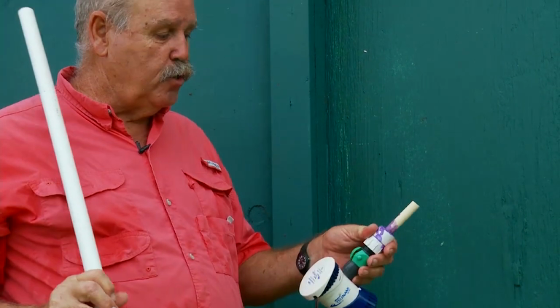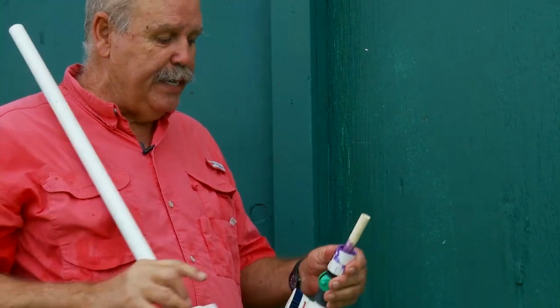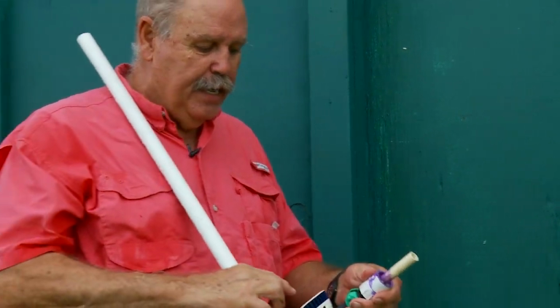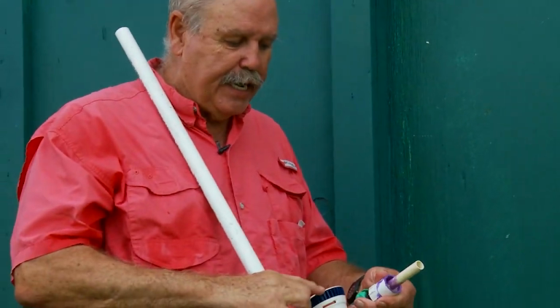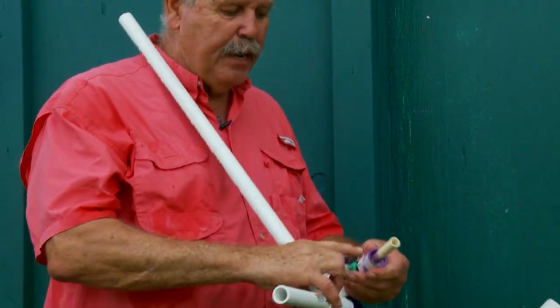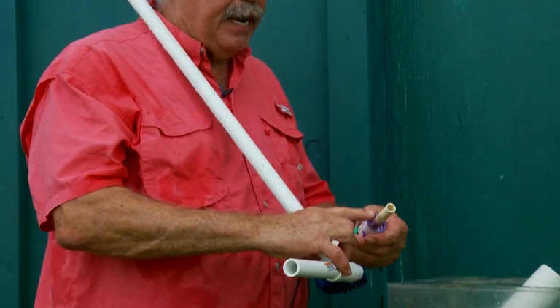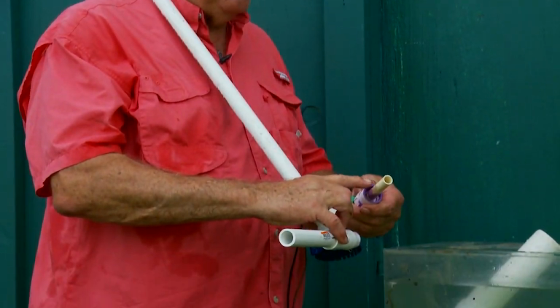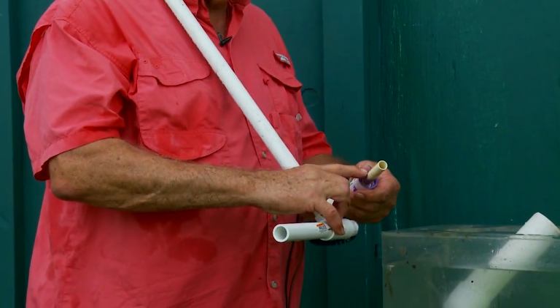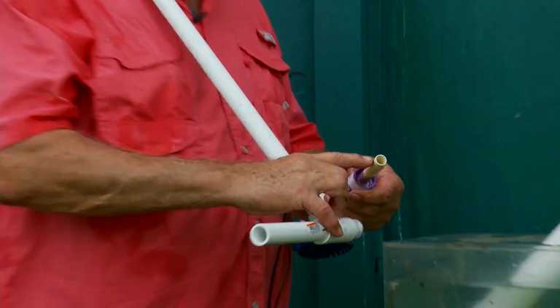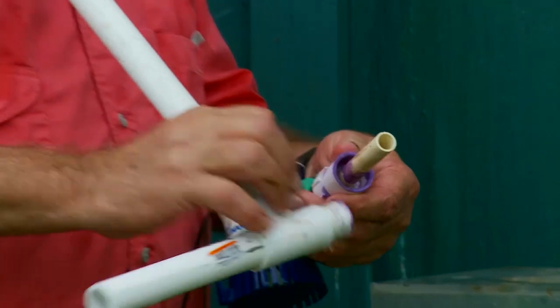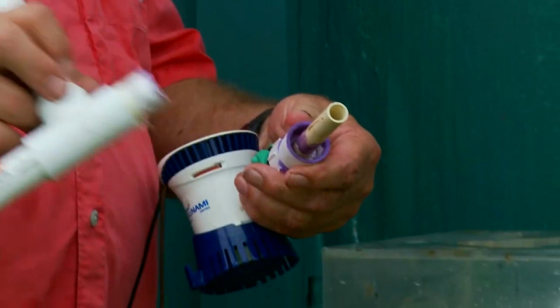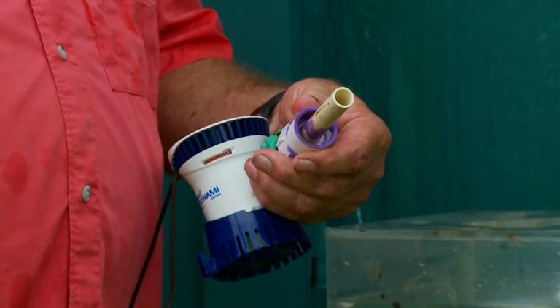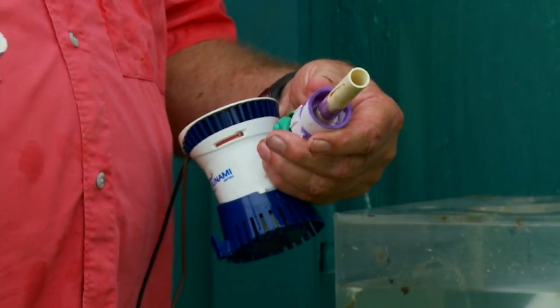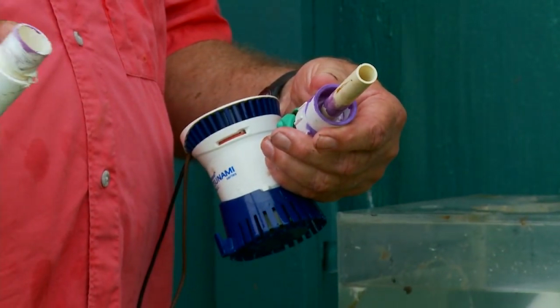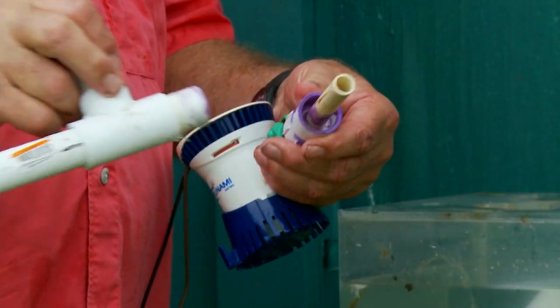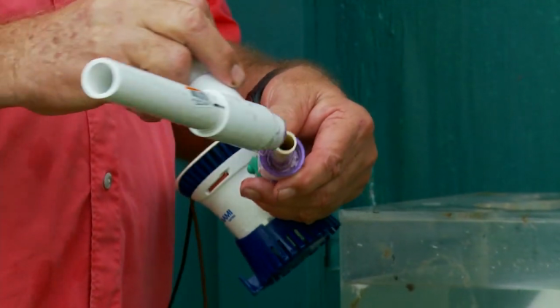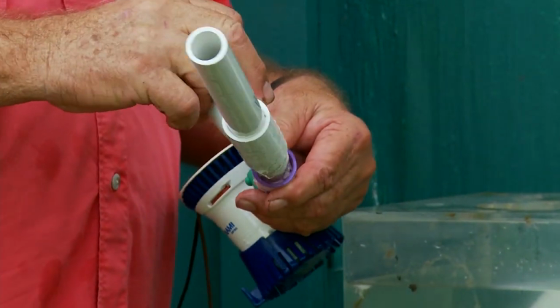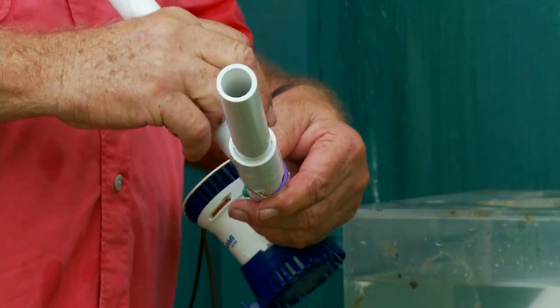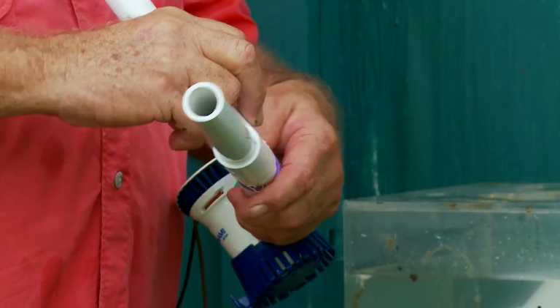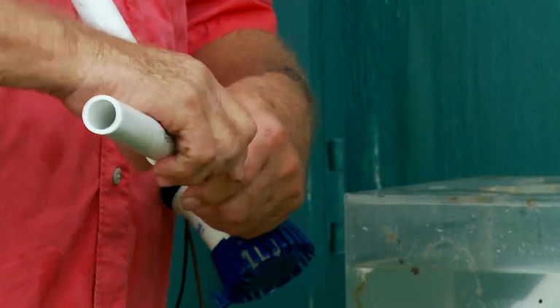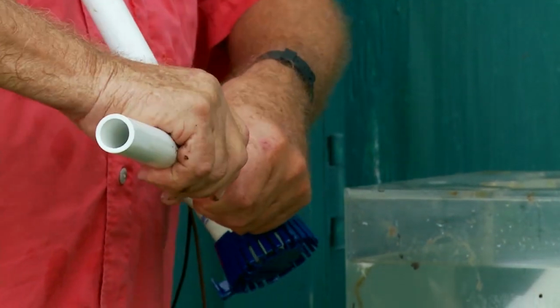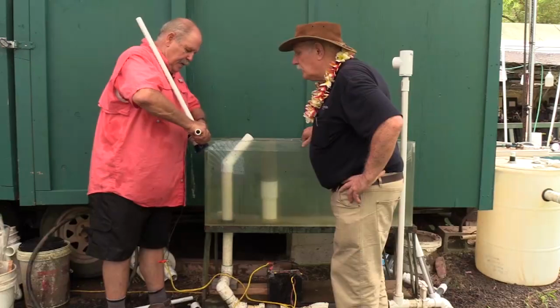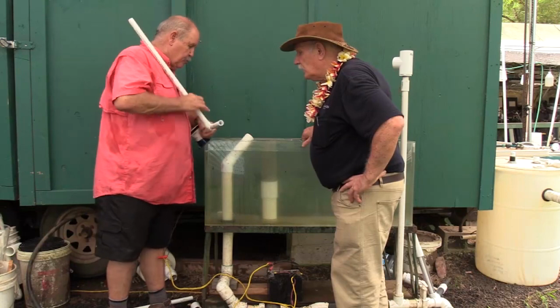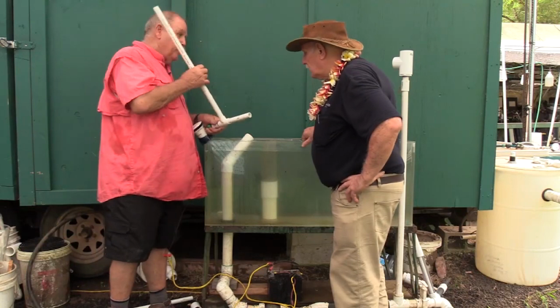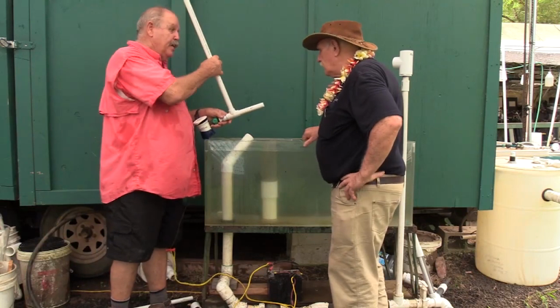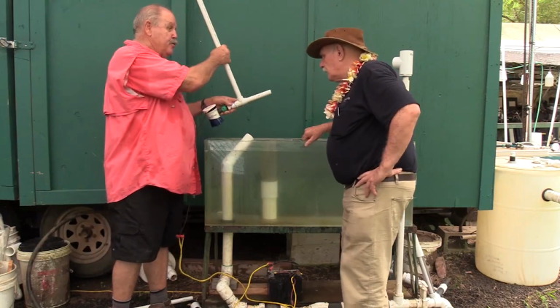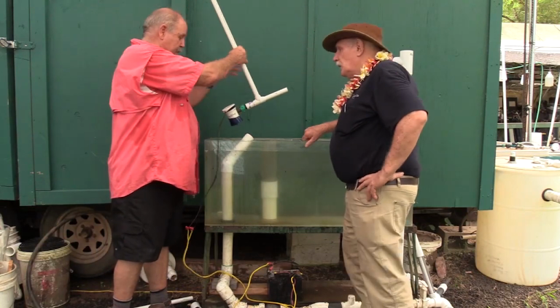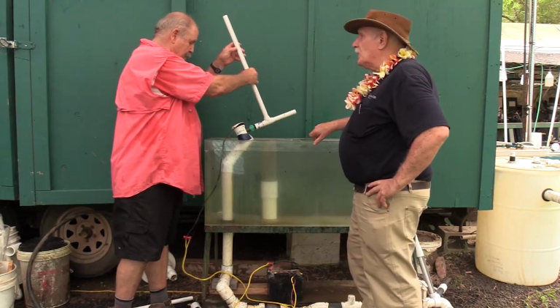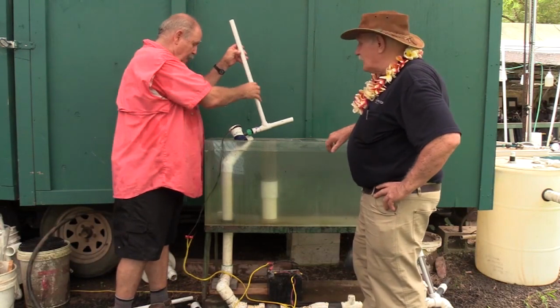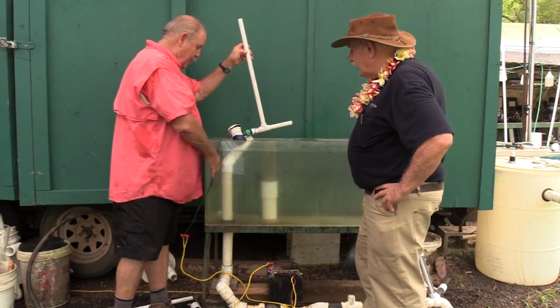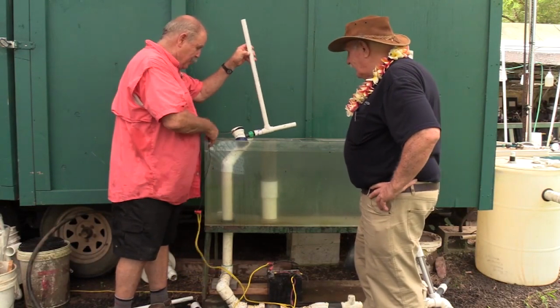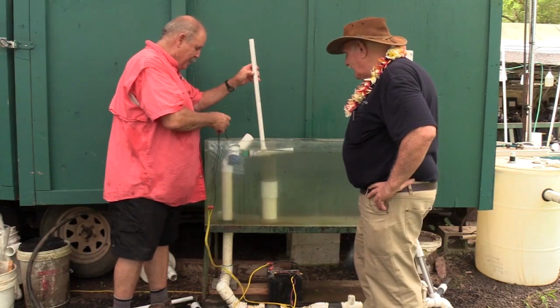So what I did is I come out of the pipe with a small pipe and simply go into a bigger pipe — so we're venturing it, really. And I call this a glentury.